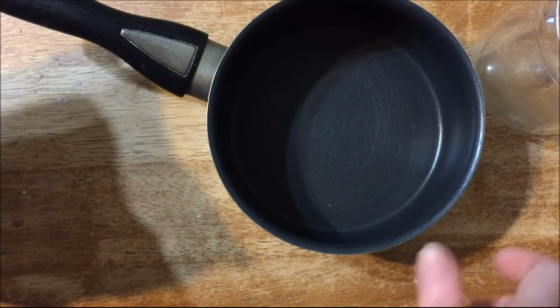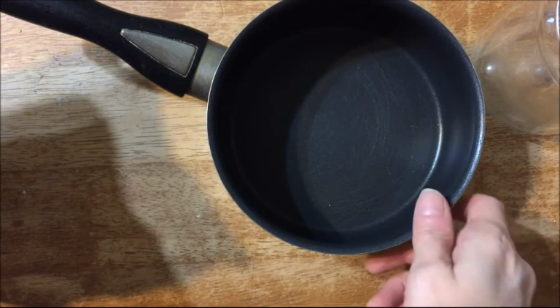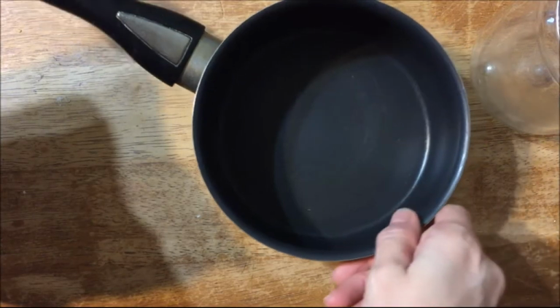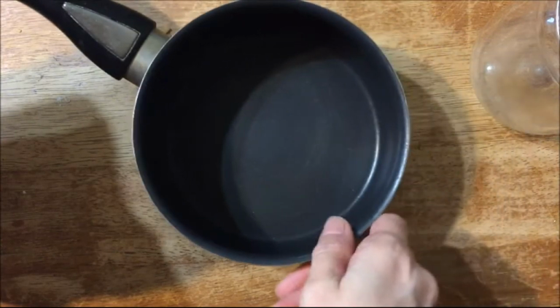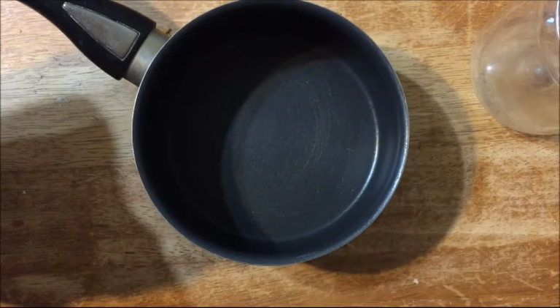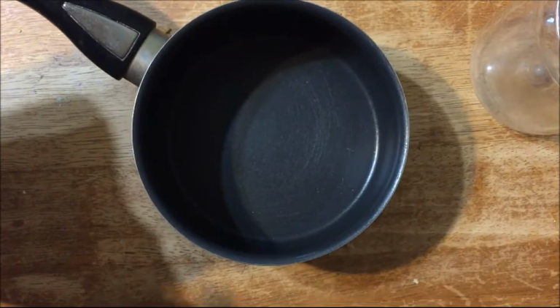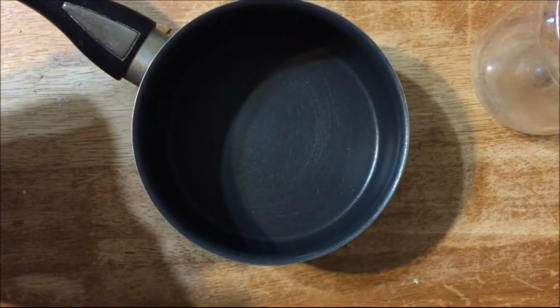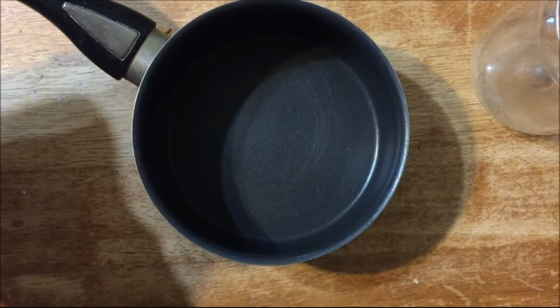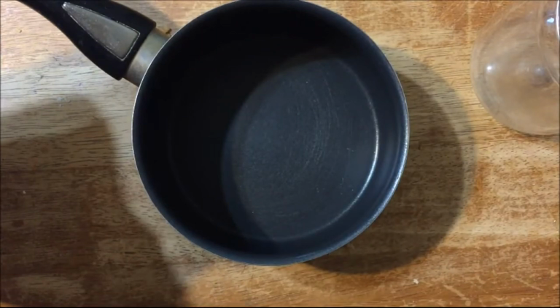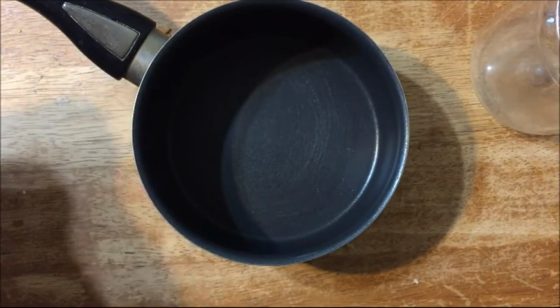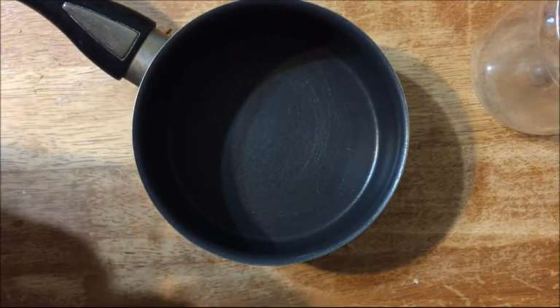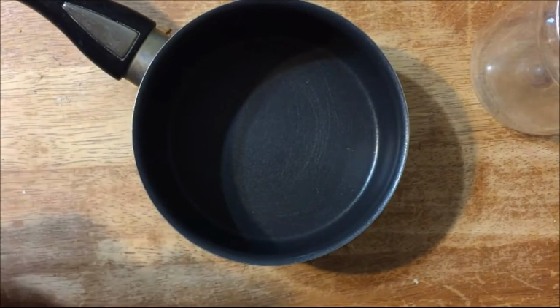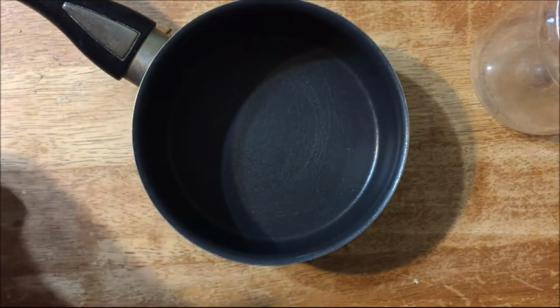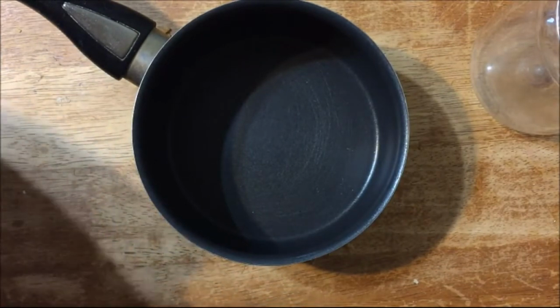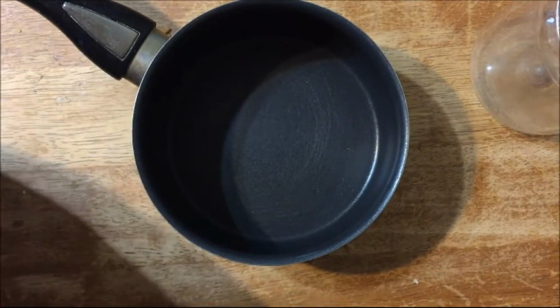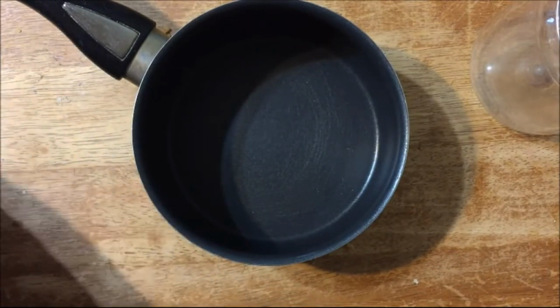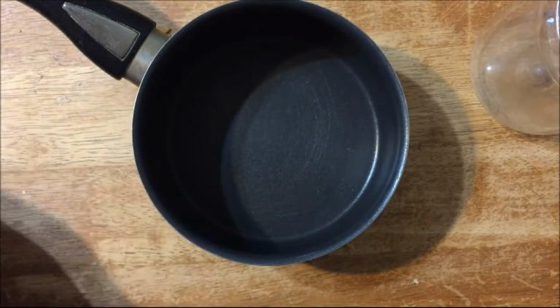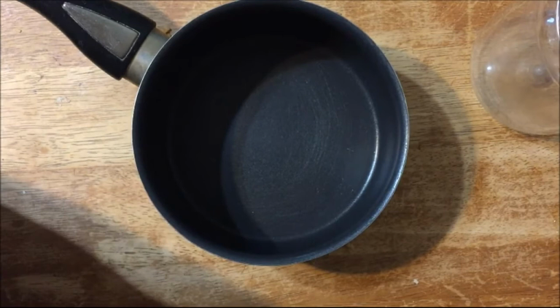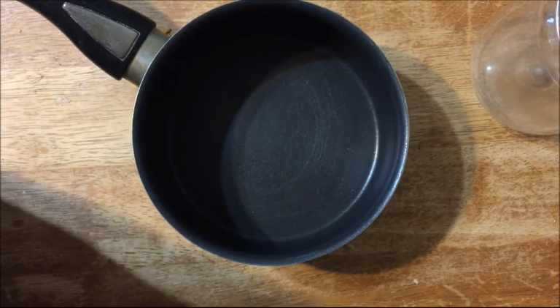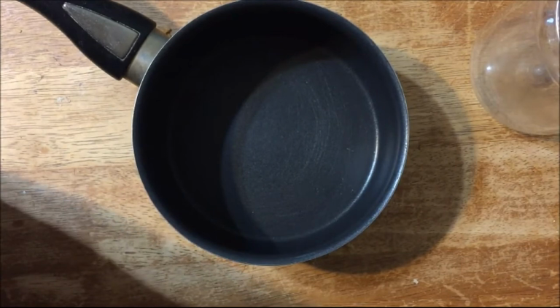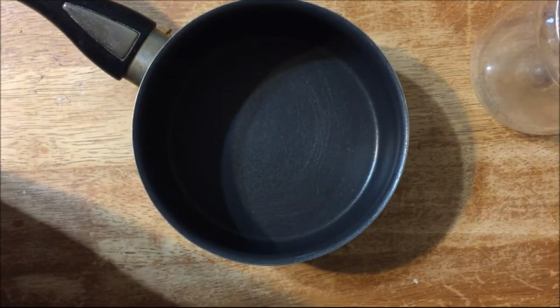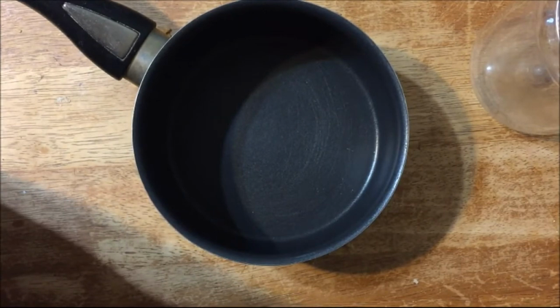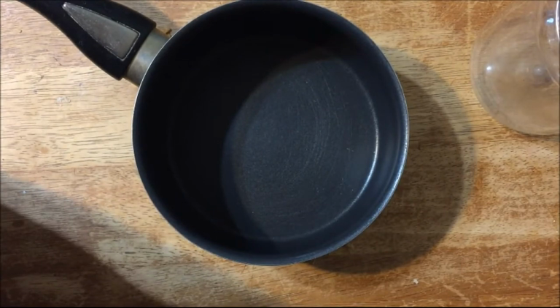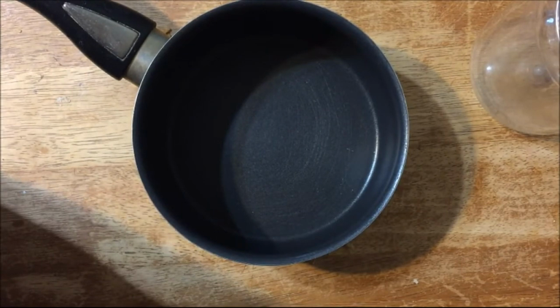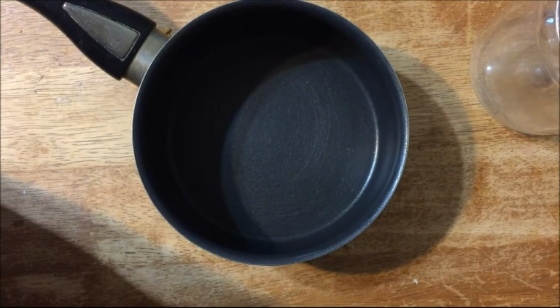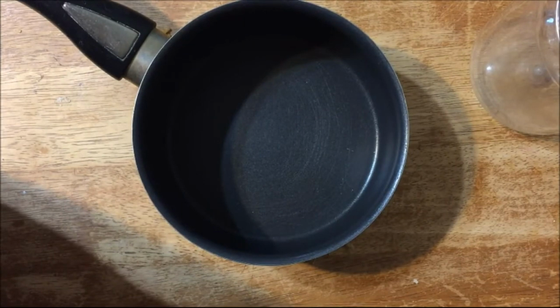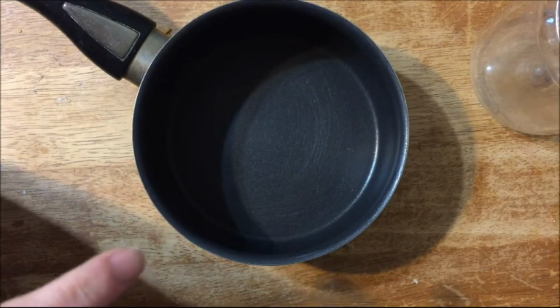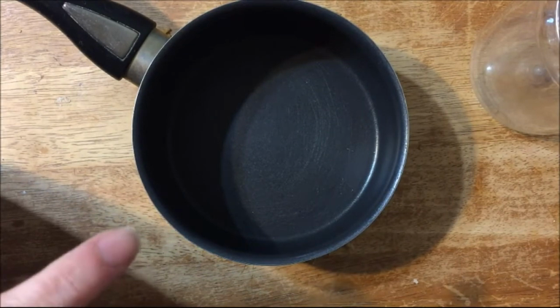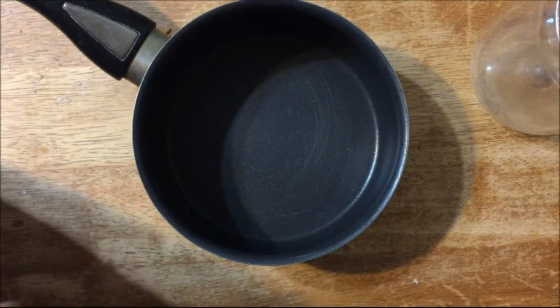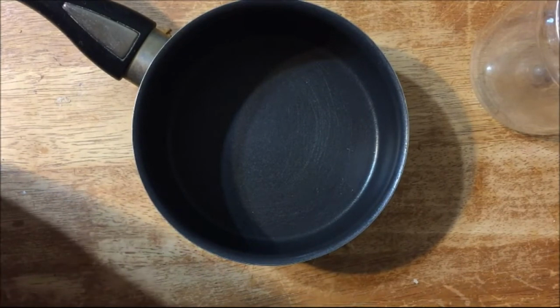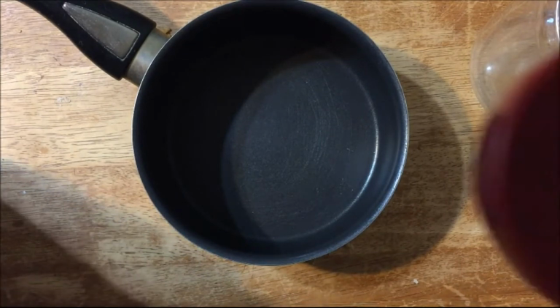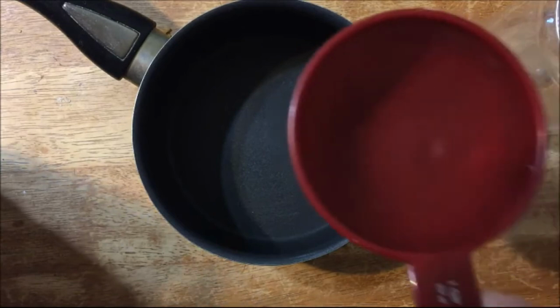Hi everyone, today I'm going to show you how to make hummingbird nectar. You don't have to buy it — you can make it. First, I just have a saucepan here, a small one.